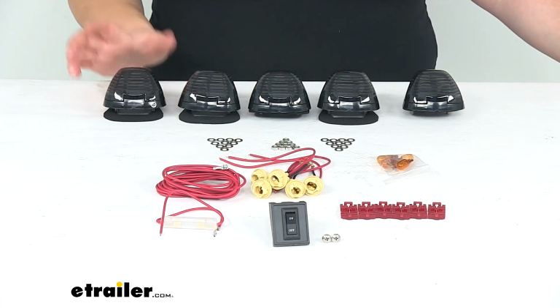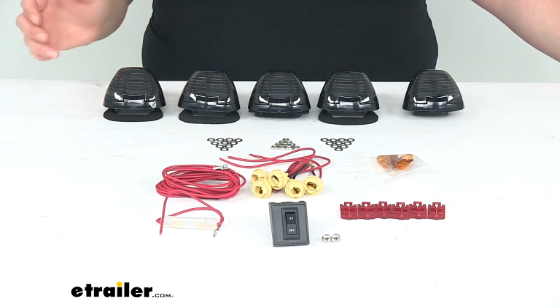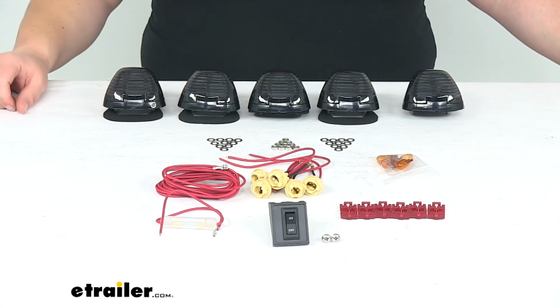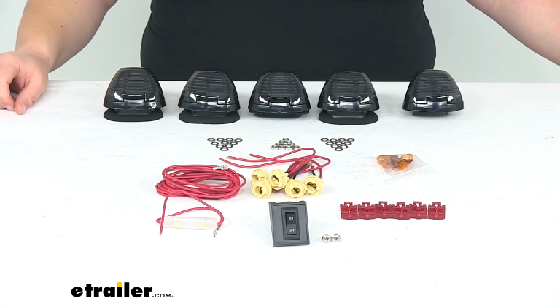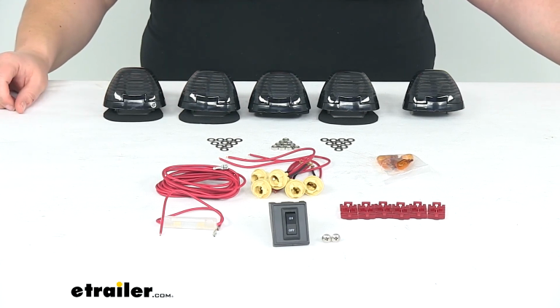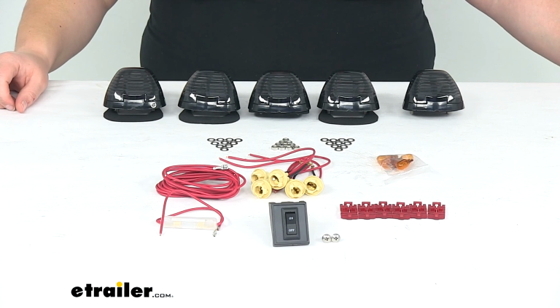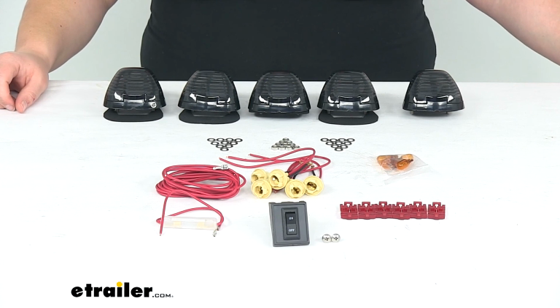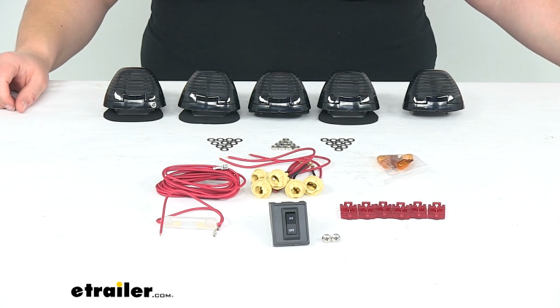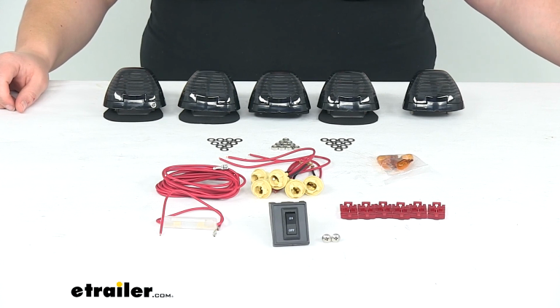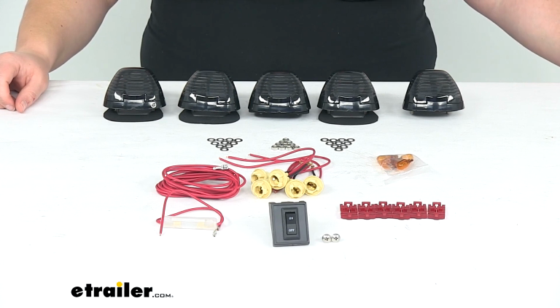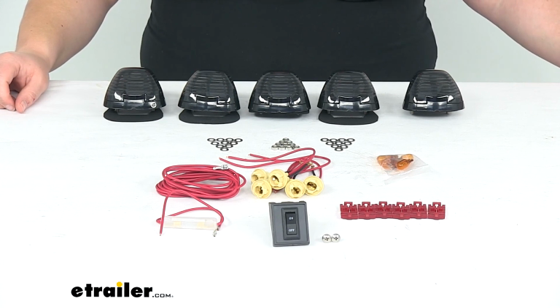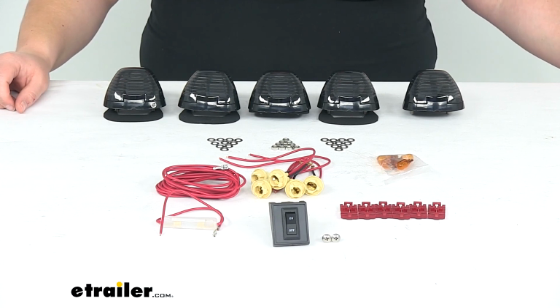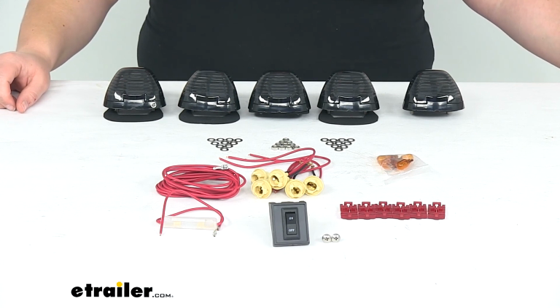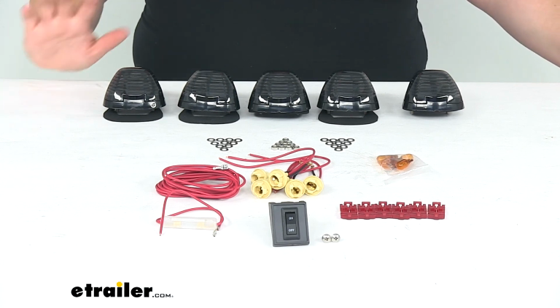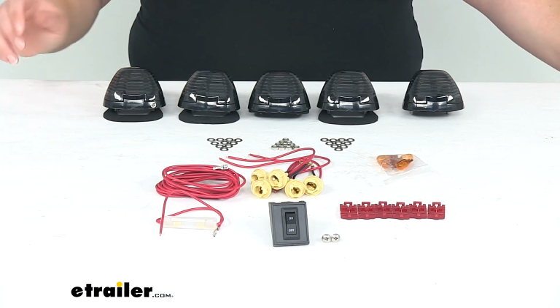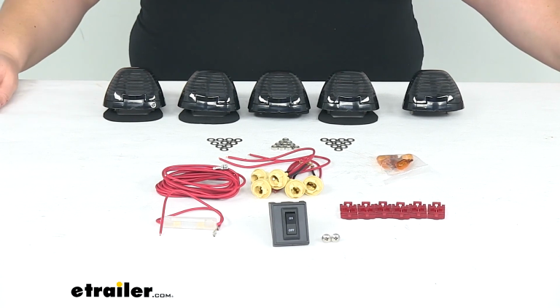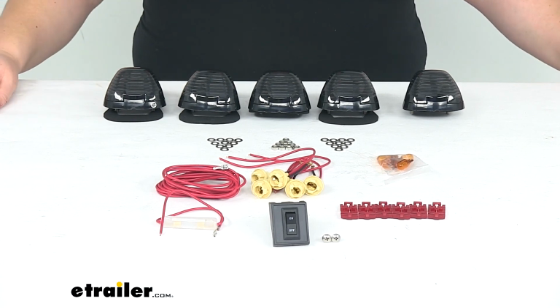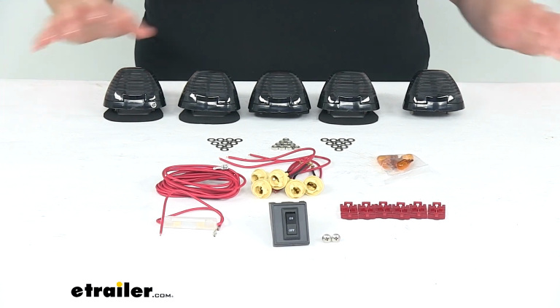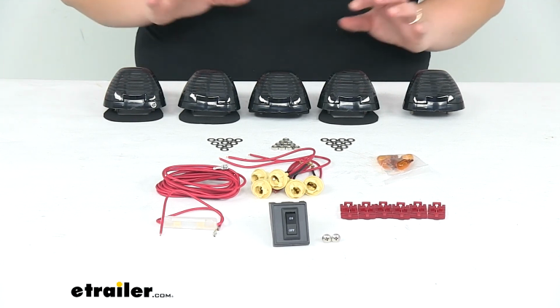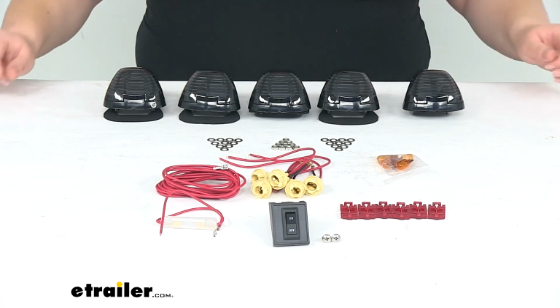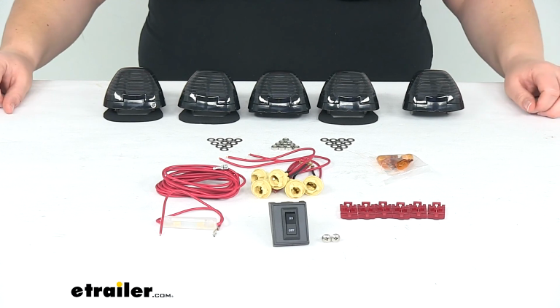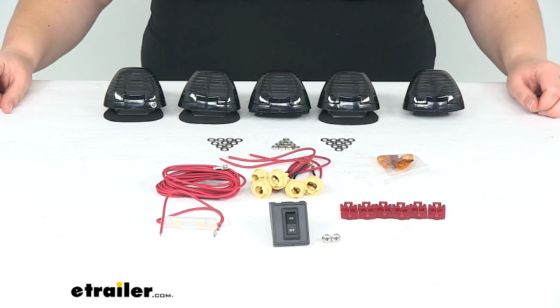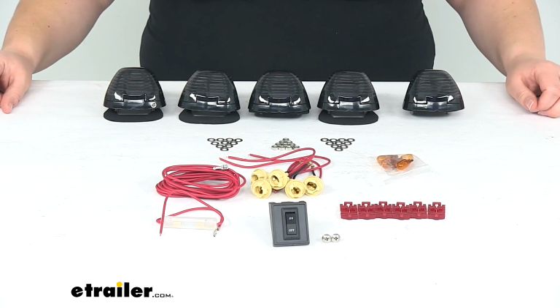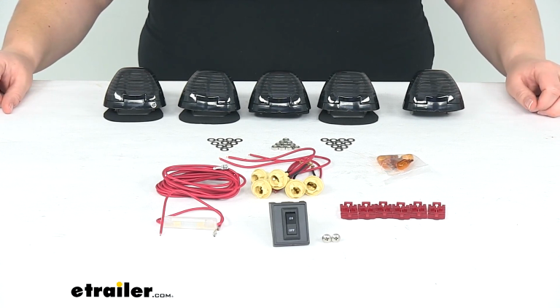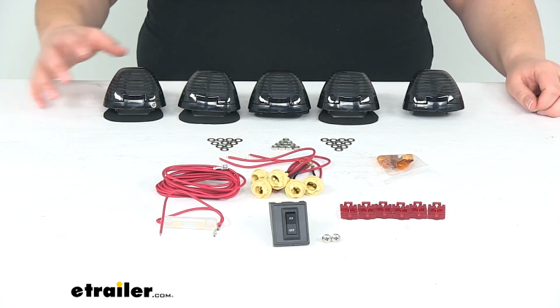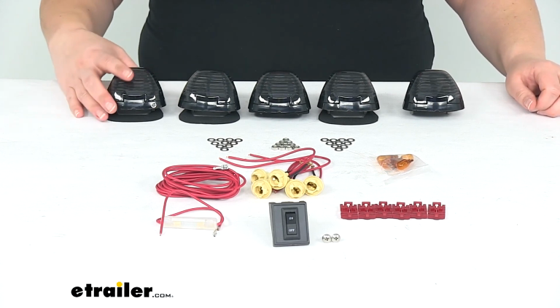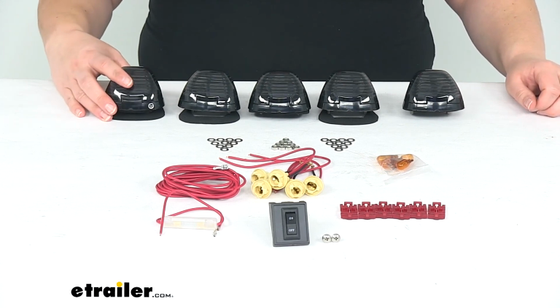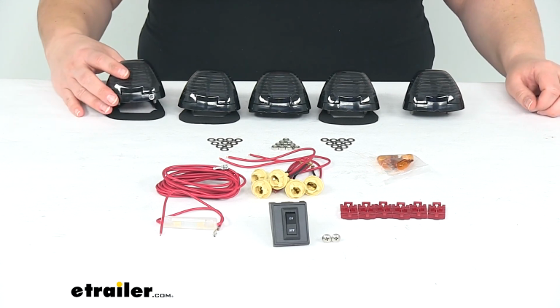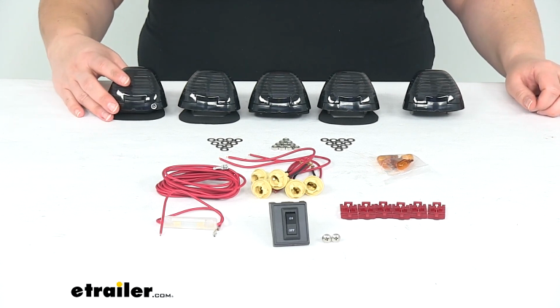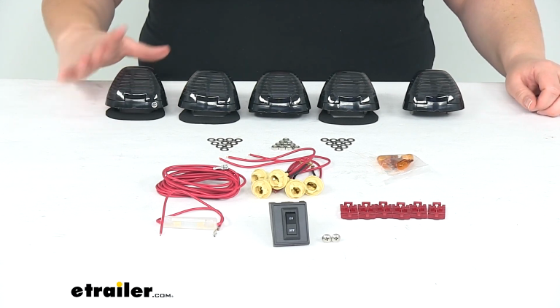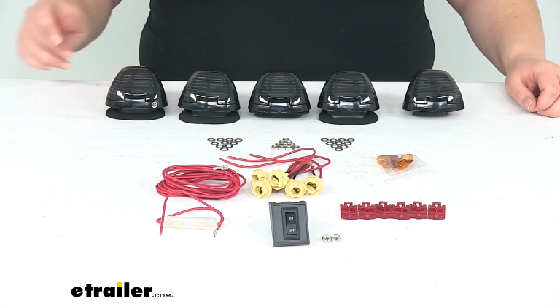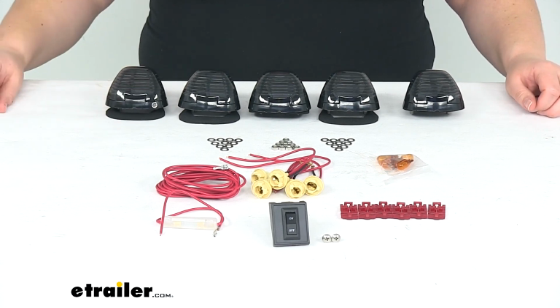That's going to do it for our look at the Pacer Performance Hi-5 Truck Cab Light Kit. We always want to make sure that we provide you with the best information possible so that you can make your decision a little bit easier. Thanks for watching.